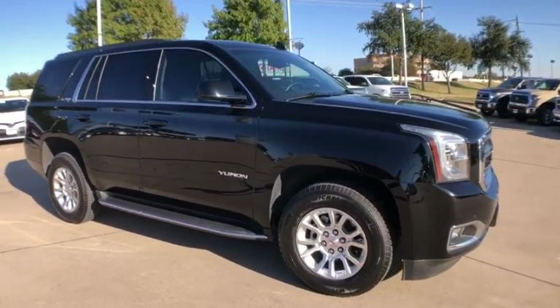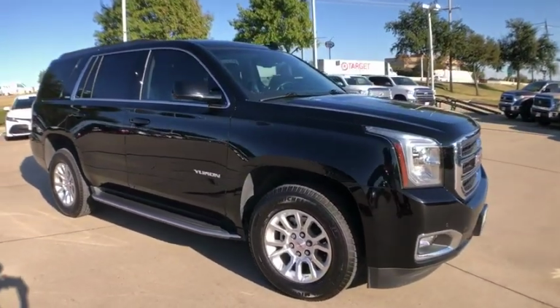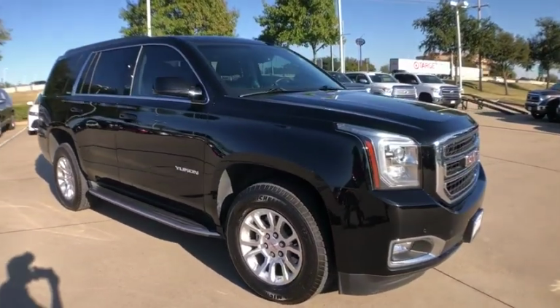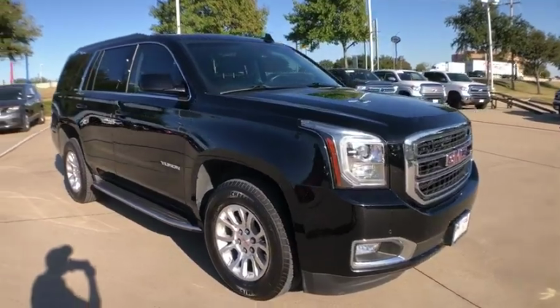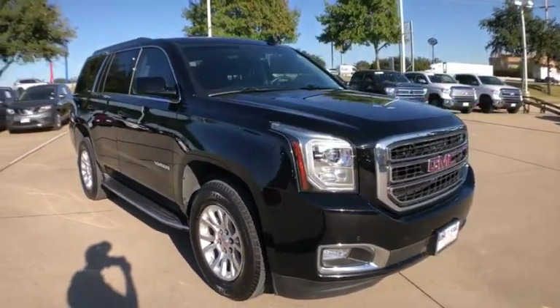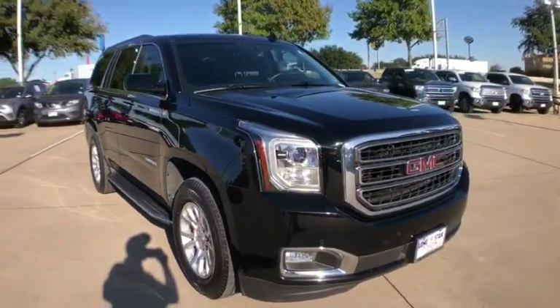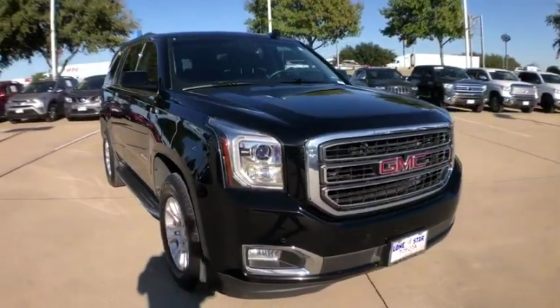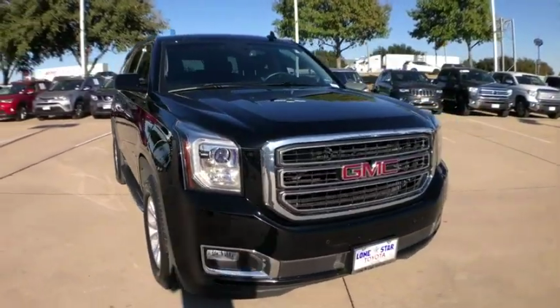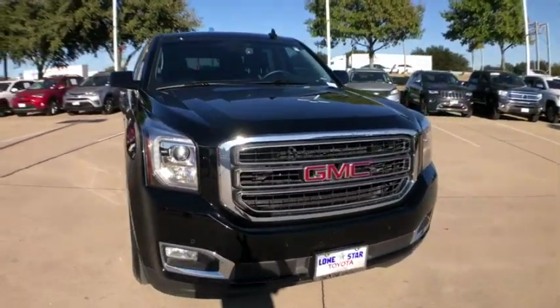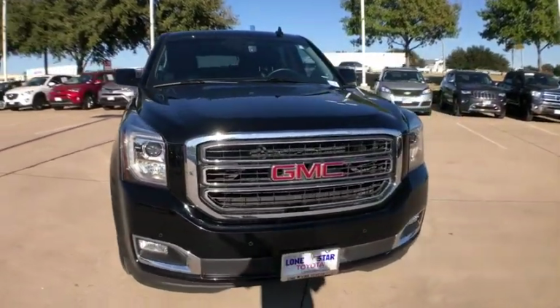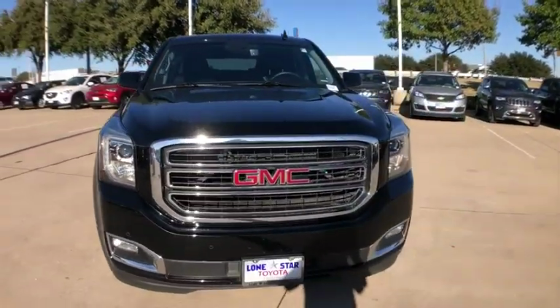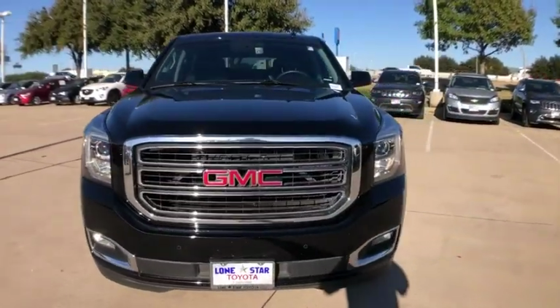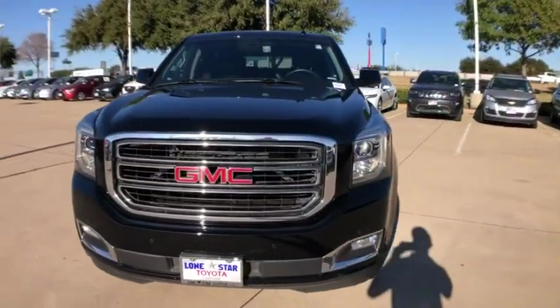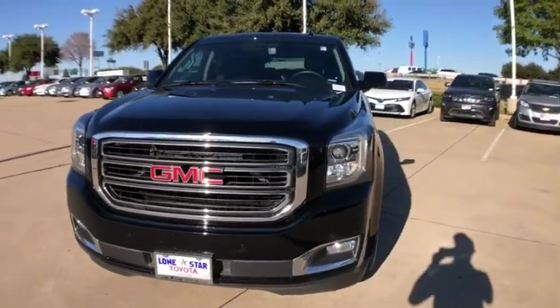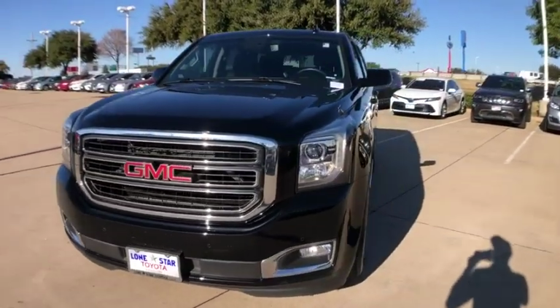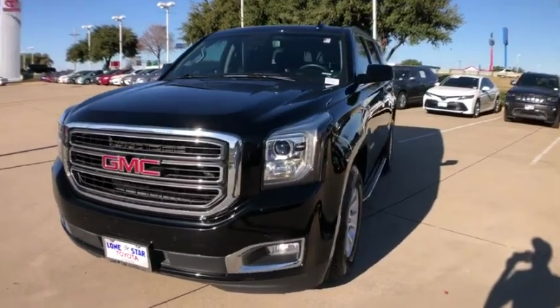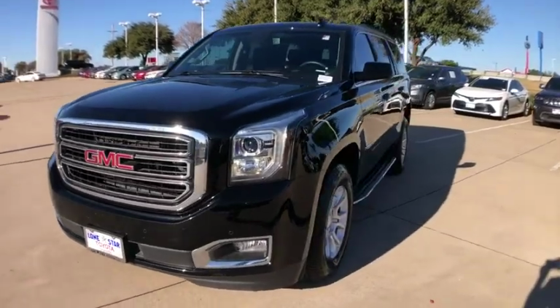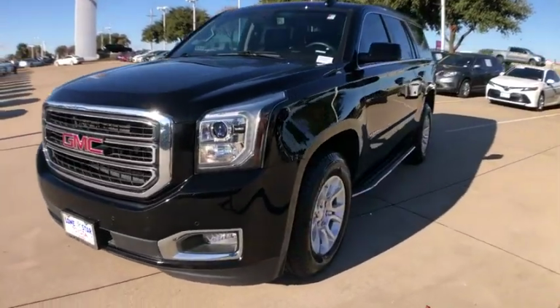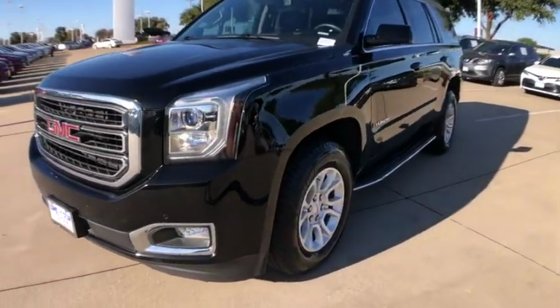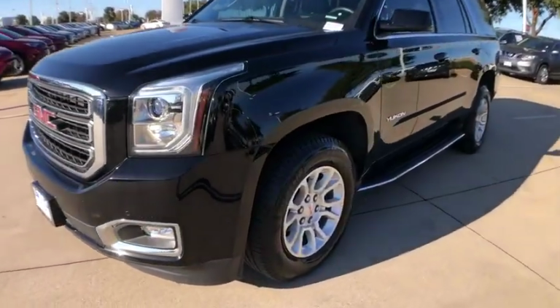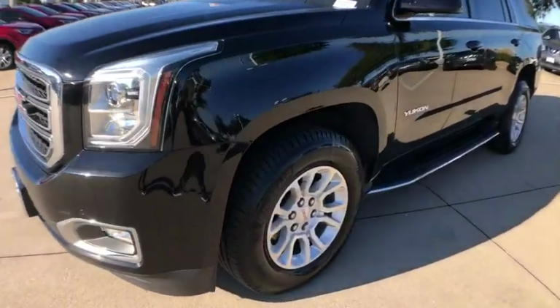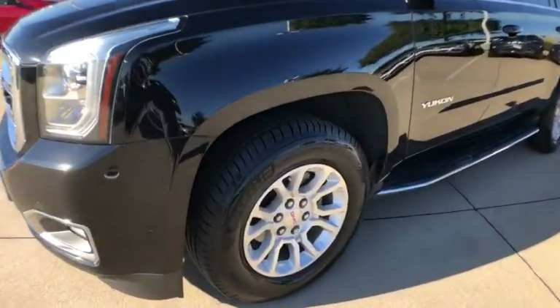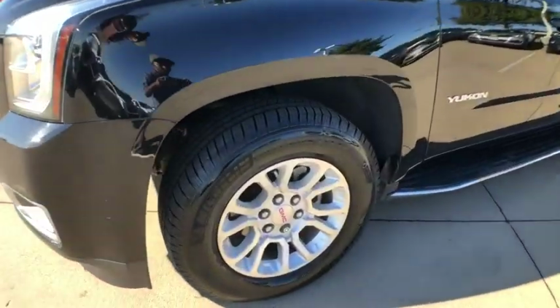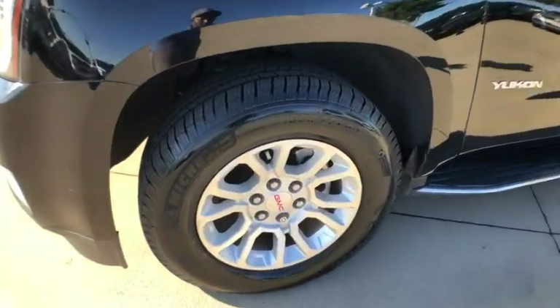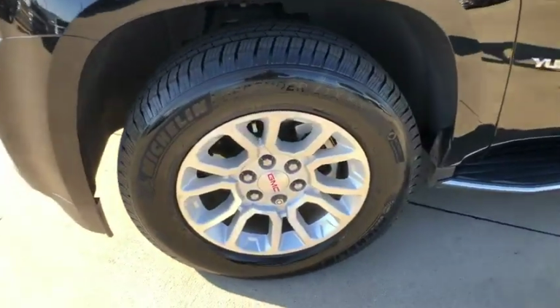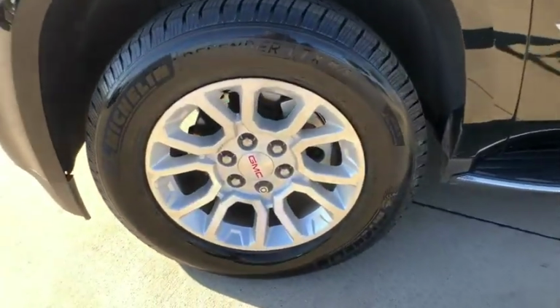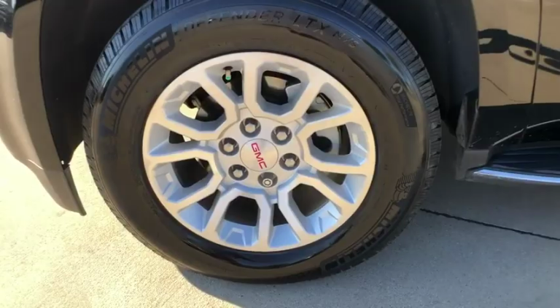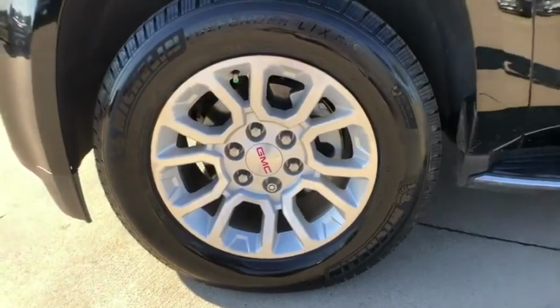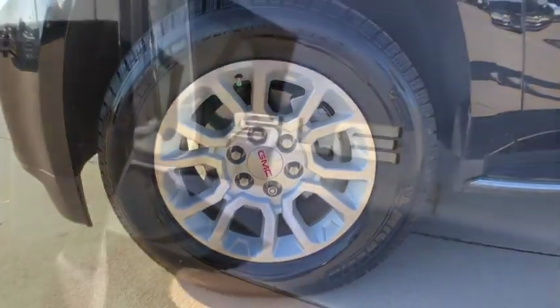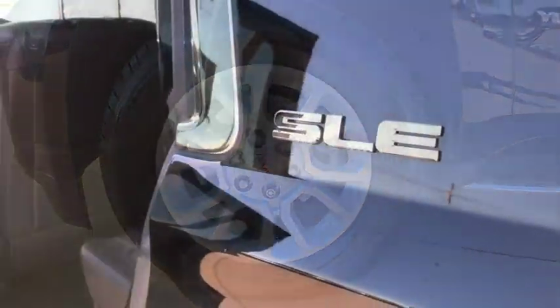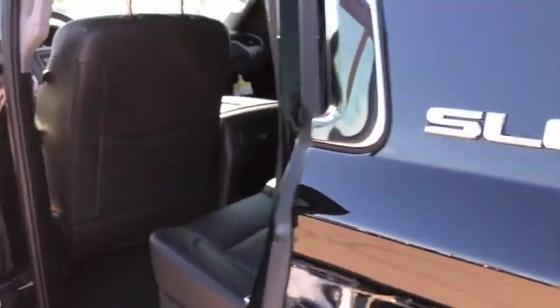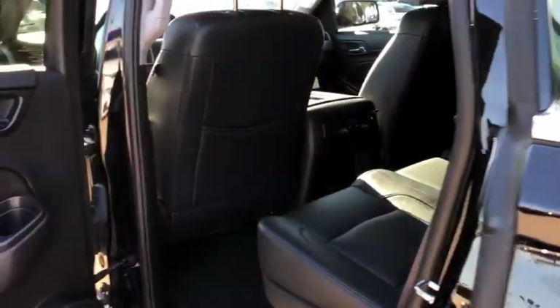Traction control, power passenger seat, Bose sound system, dual airbags, power steering, alloy wheels, four-wheel disc brakes, auto-dimming rear-view mirror, floor mats, universal garage door opener, rear window defroster.